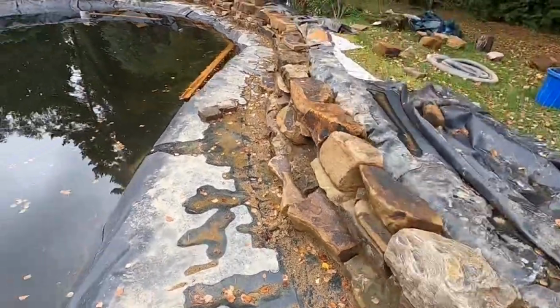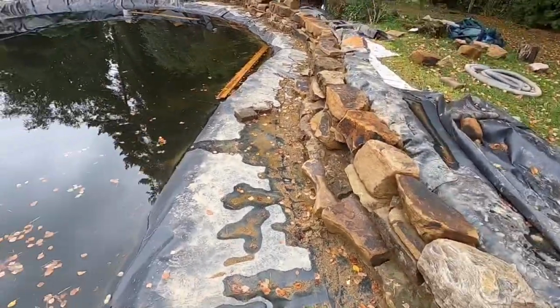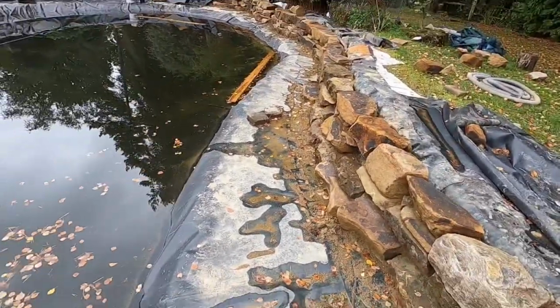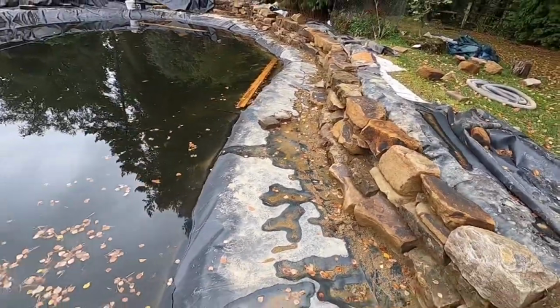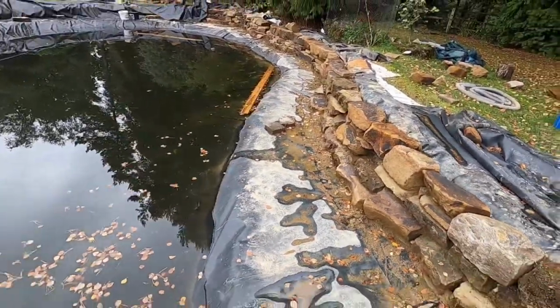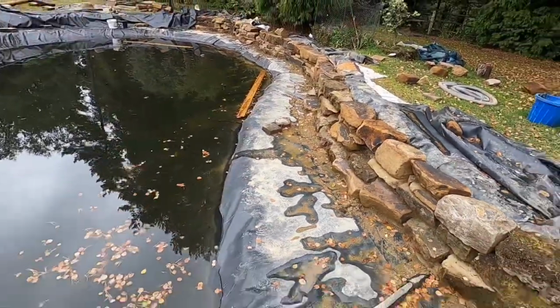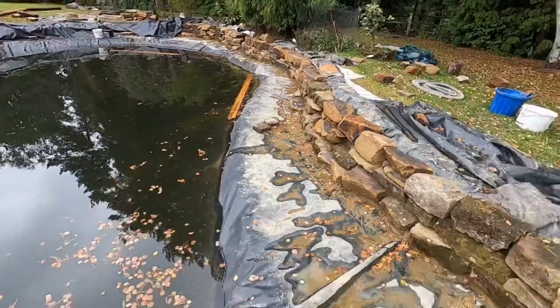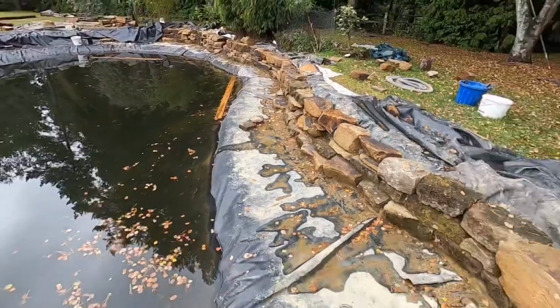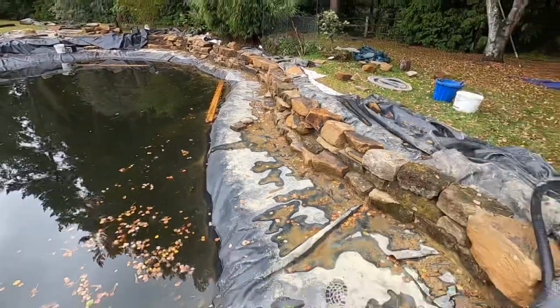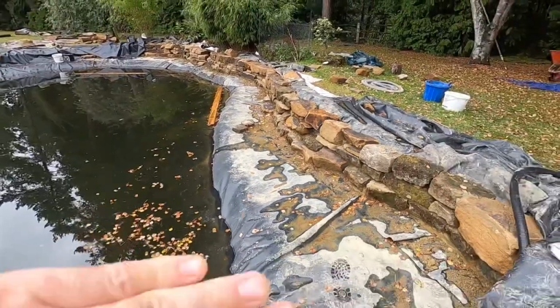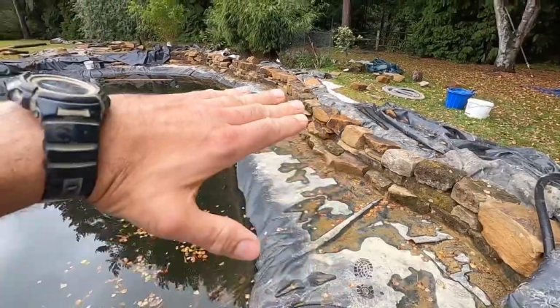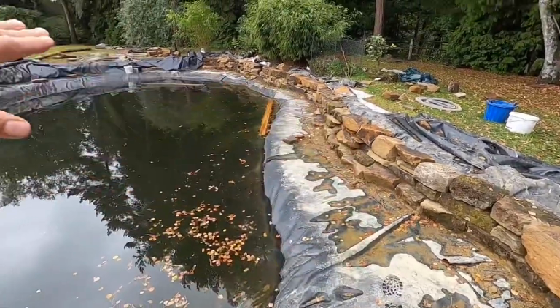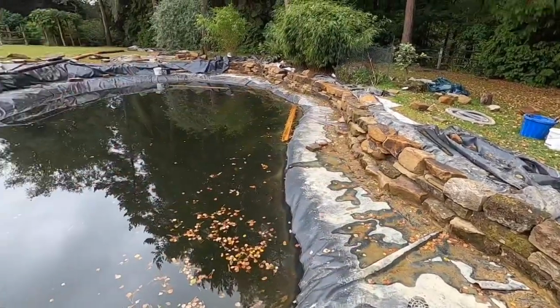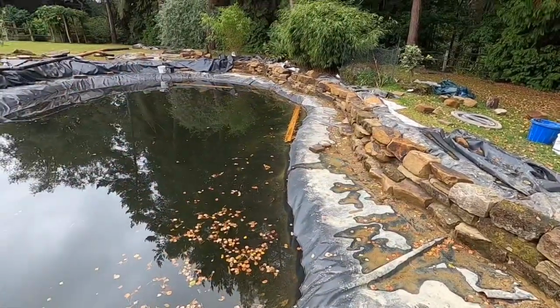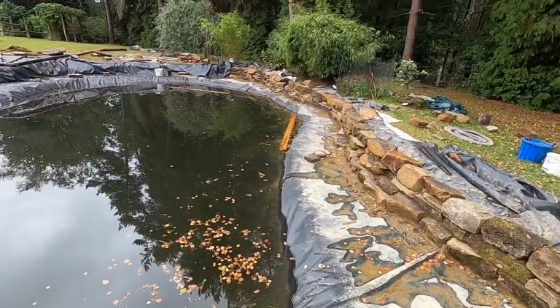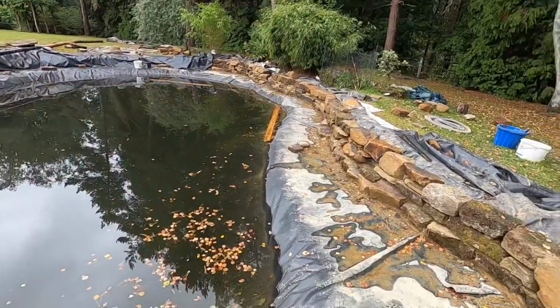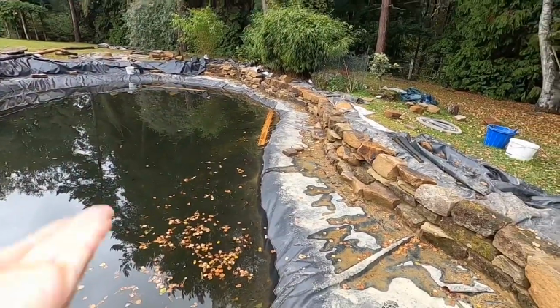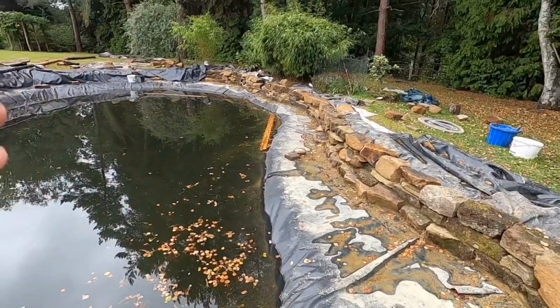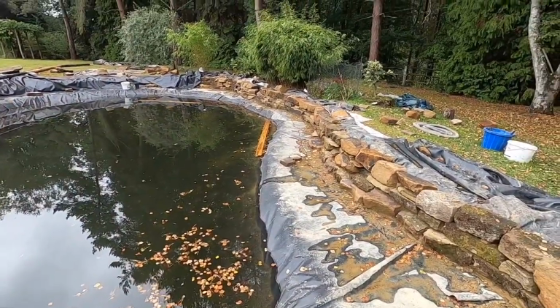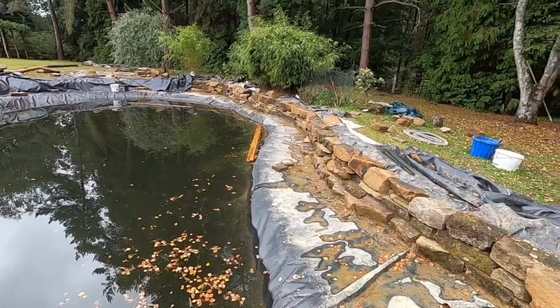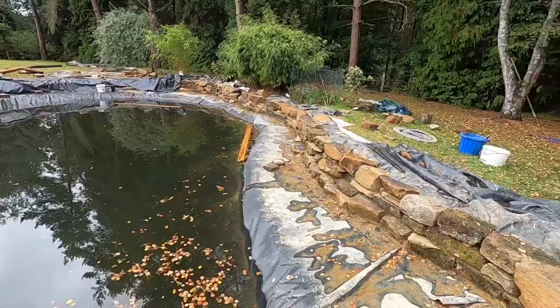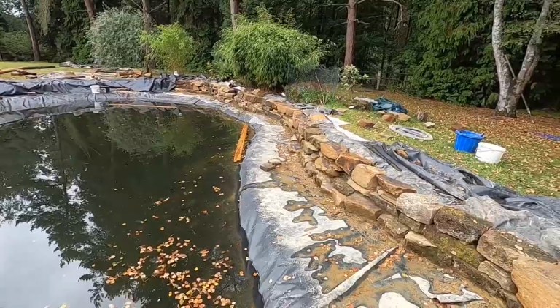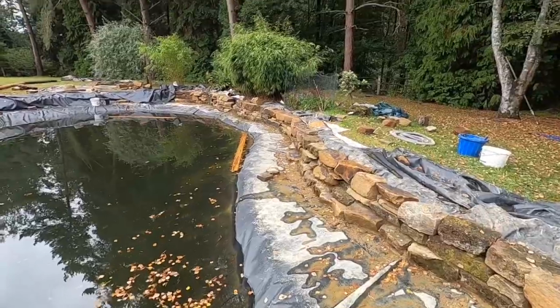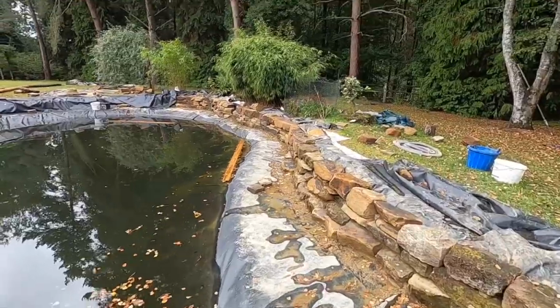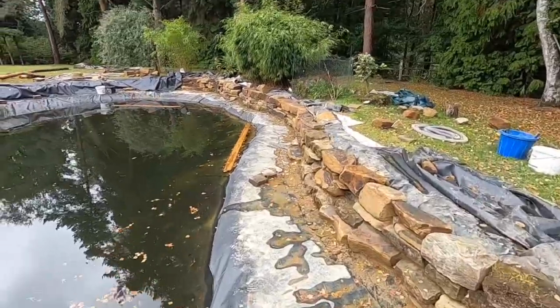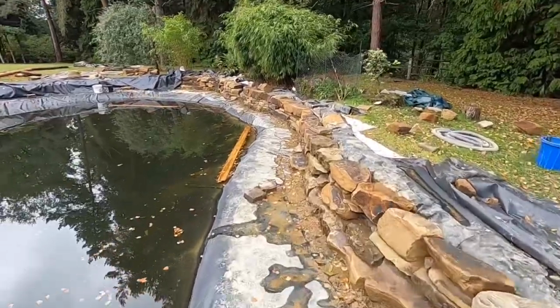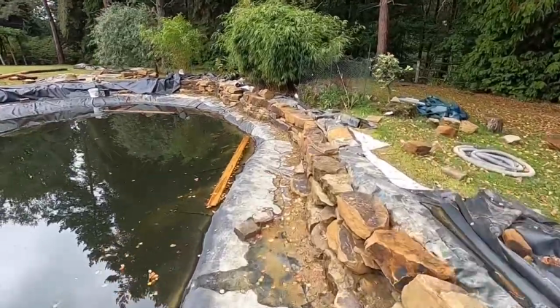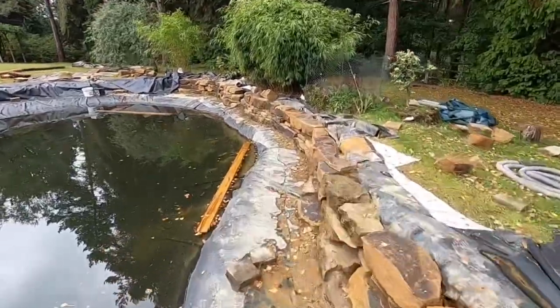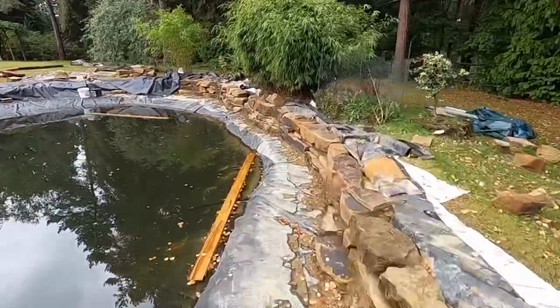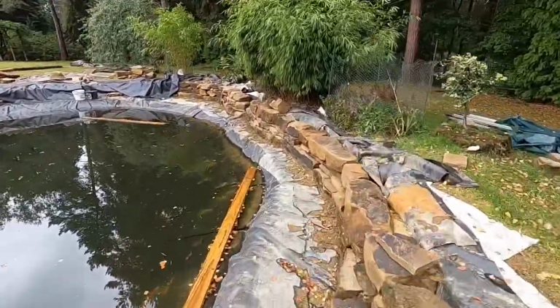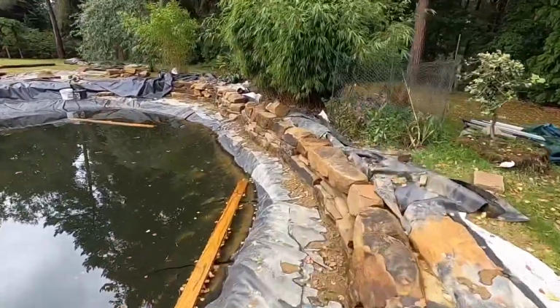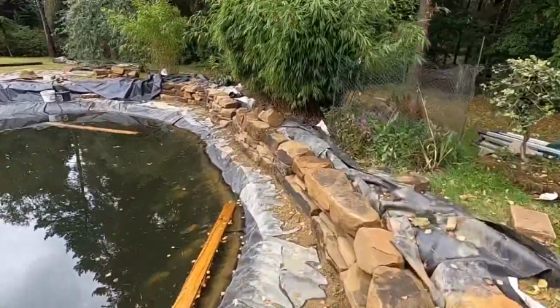At the moment it still looks a little bit of a jumble, but once there's more stone all the way around the pond and once we've got the pond level built up it will all start to come together. There's an awful lot of rock going into this.